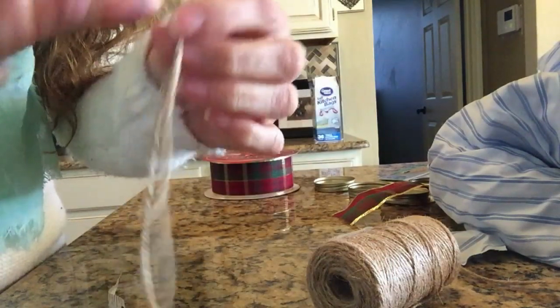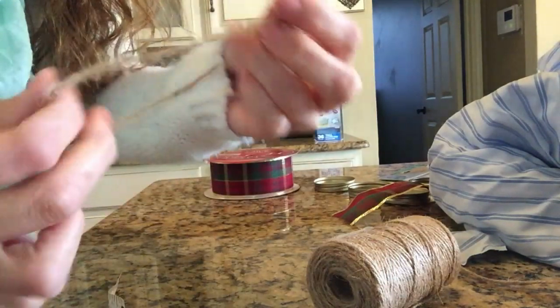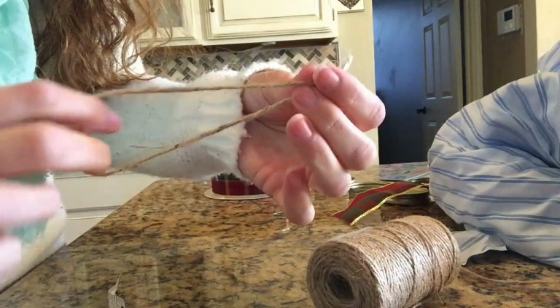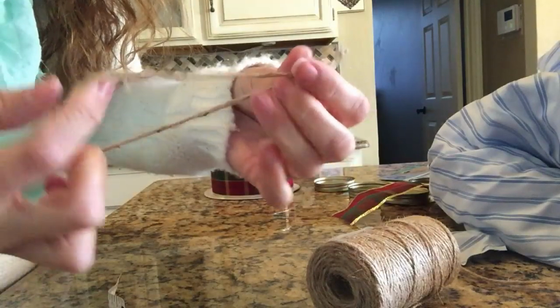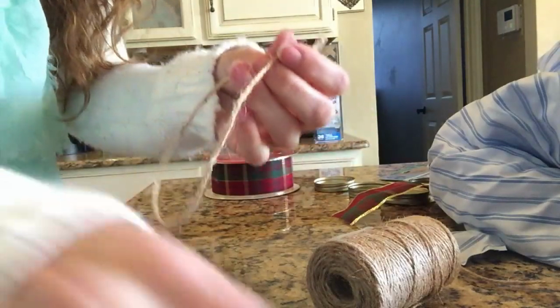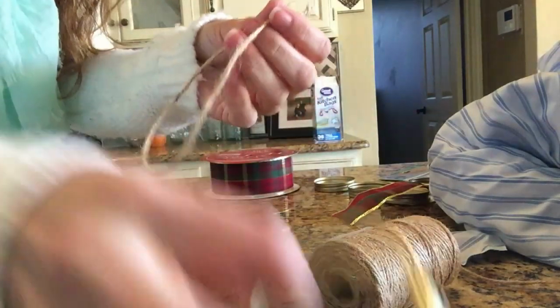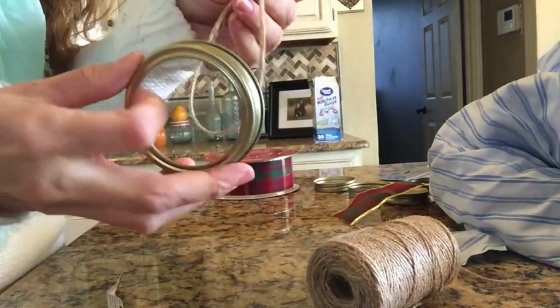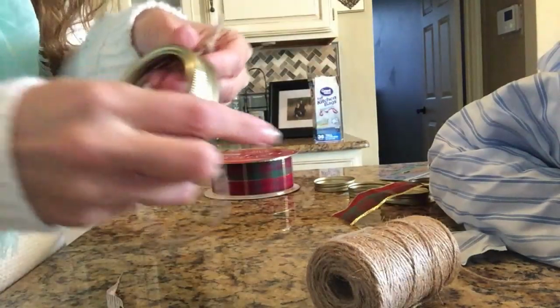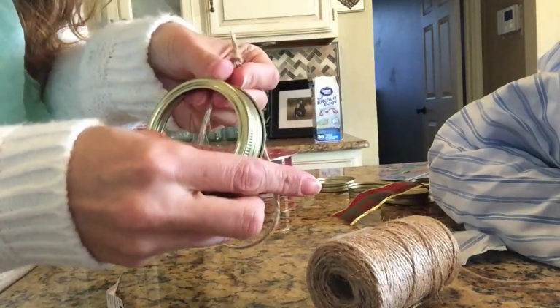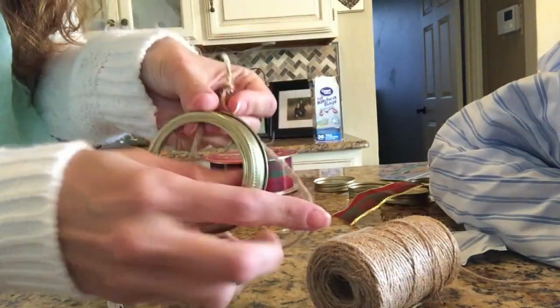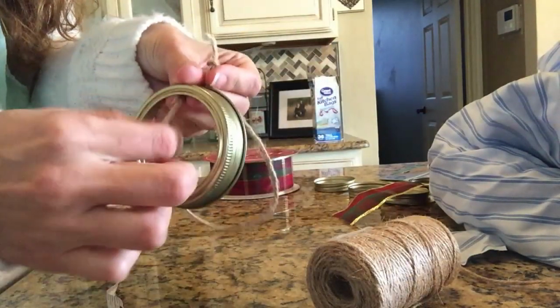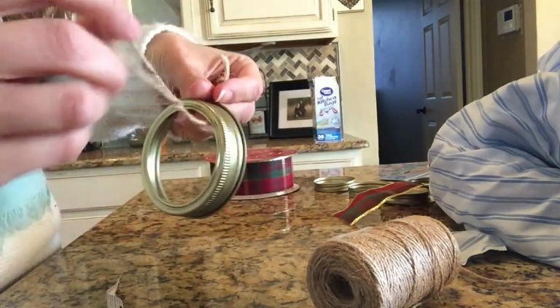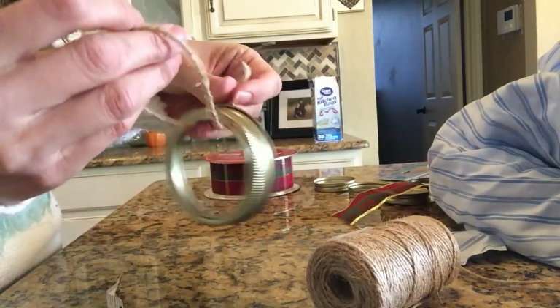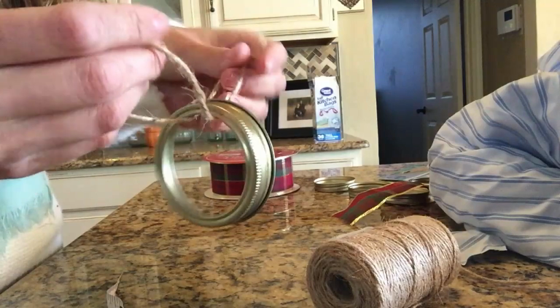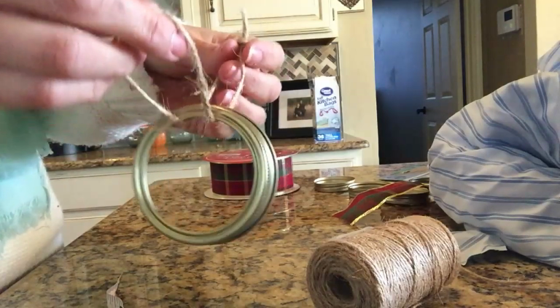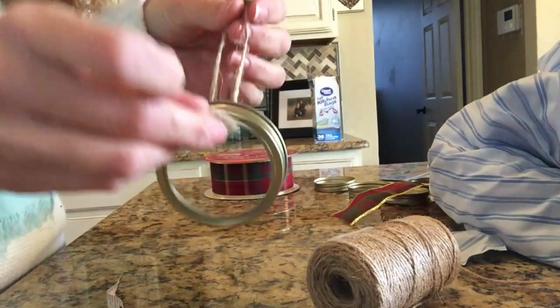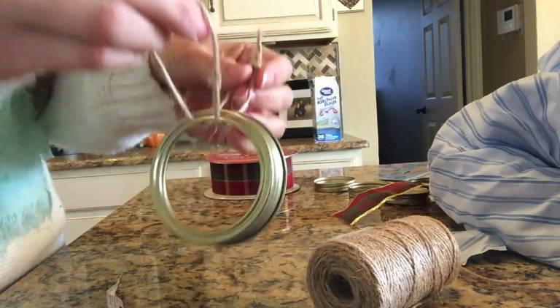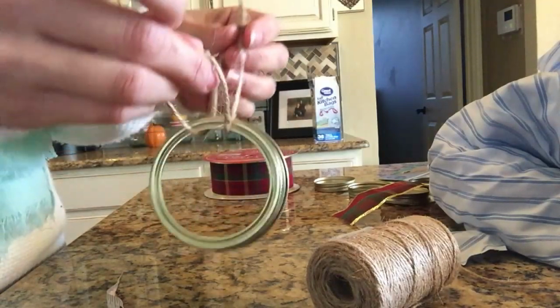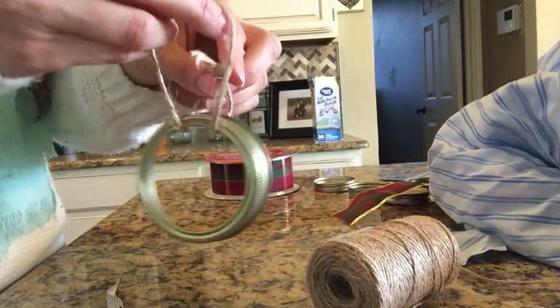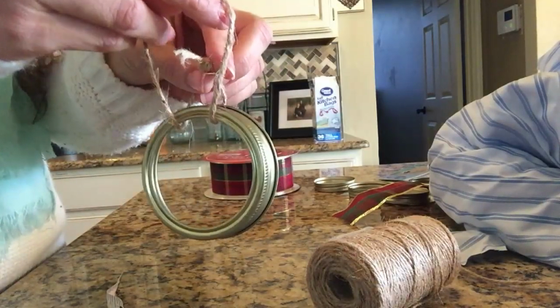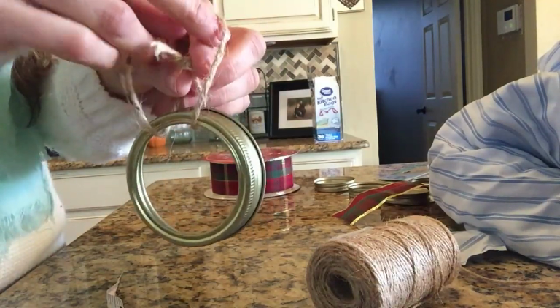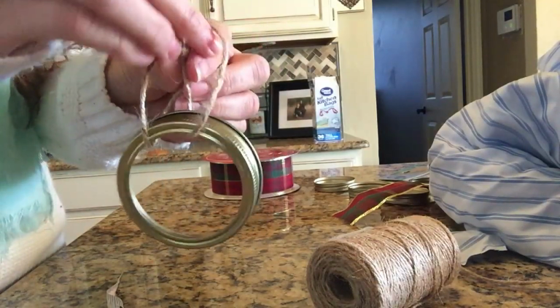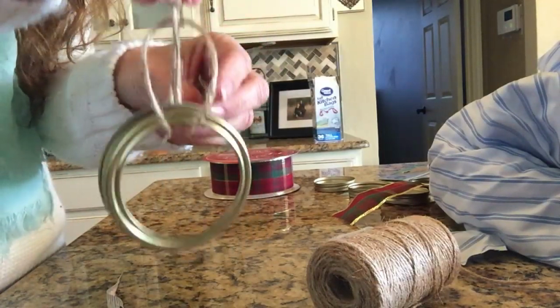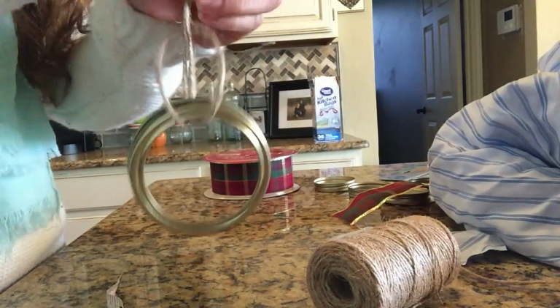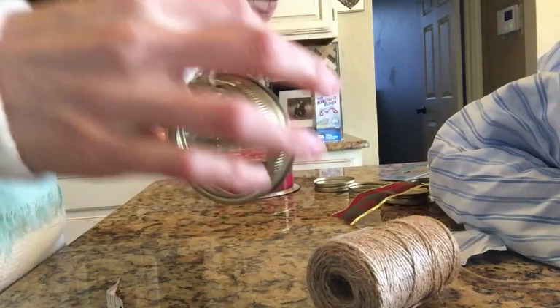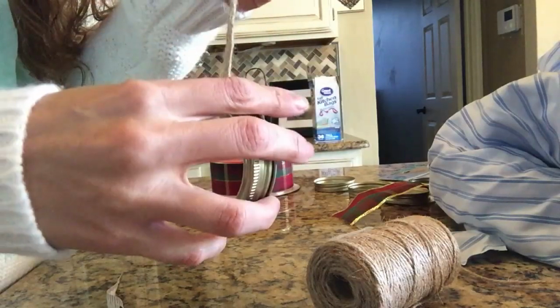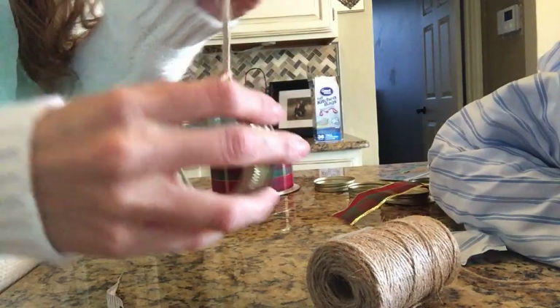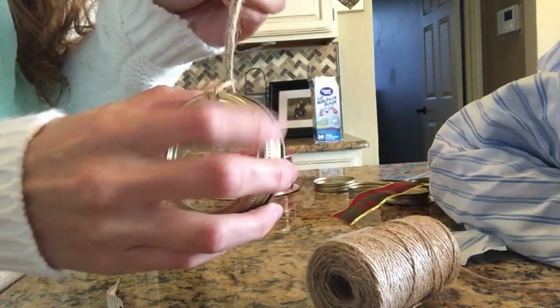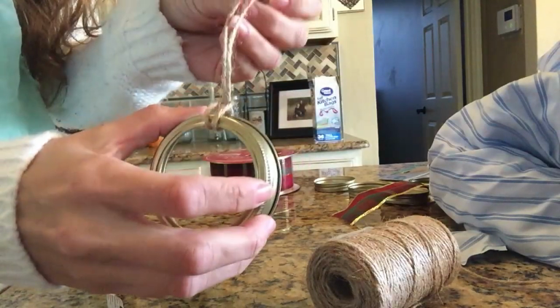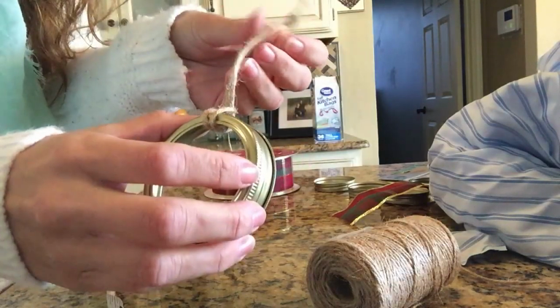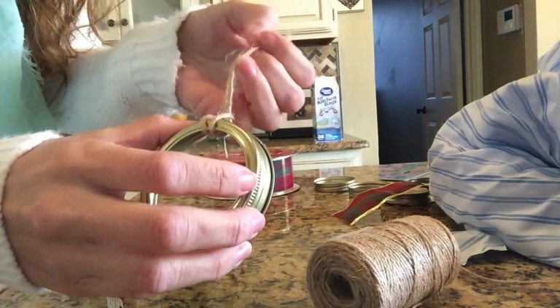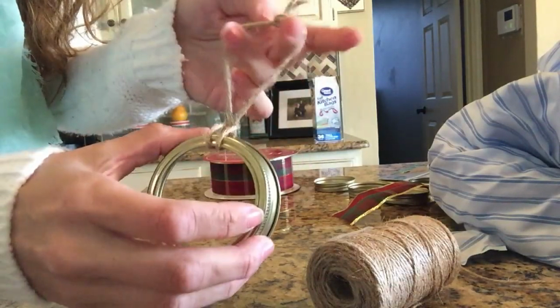This length will vary depending on how long or short you want the ornament to hang from your tree limbs. Then you just loop it underneath and pull through the middle, and that will secure the tie around the lid.